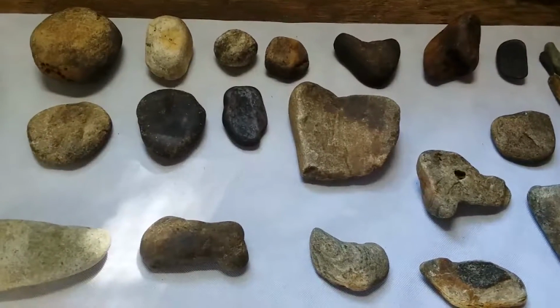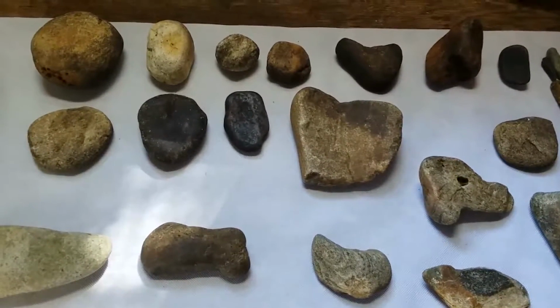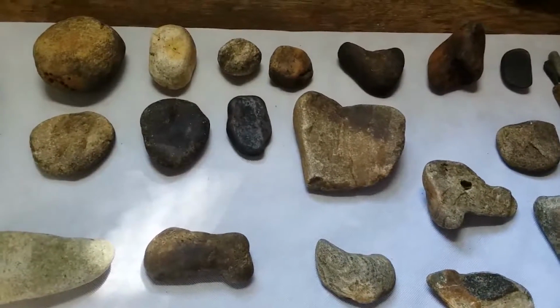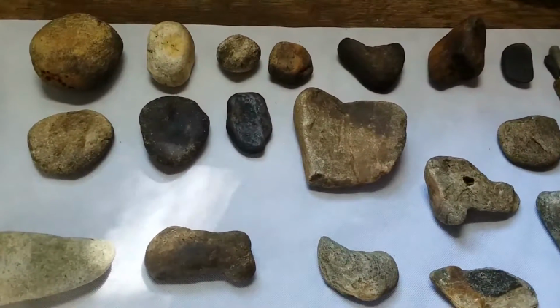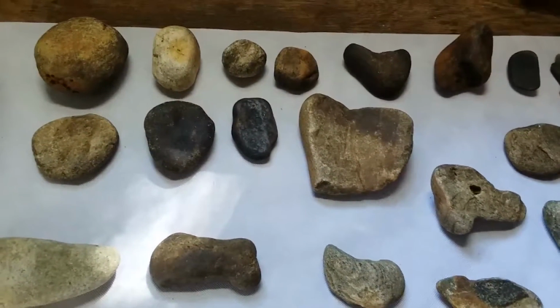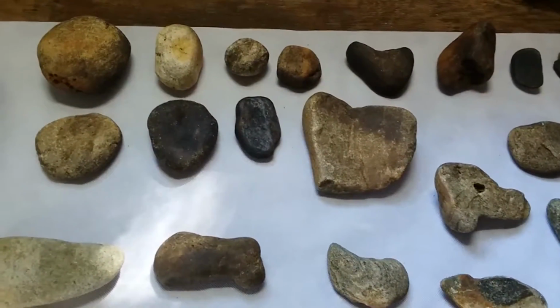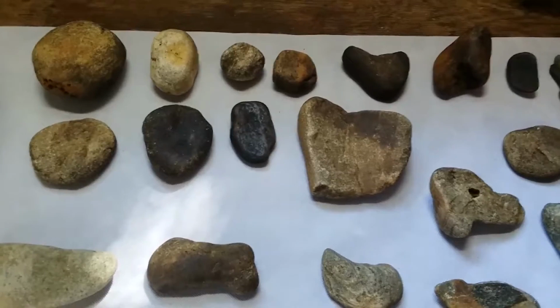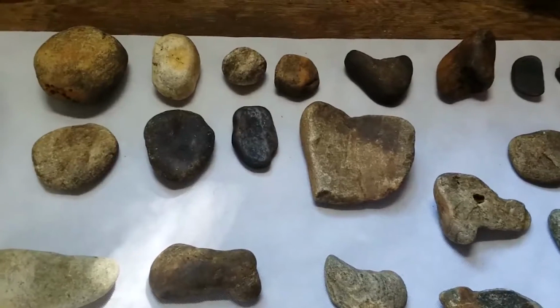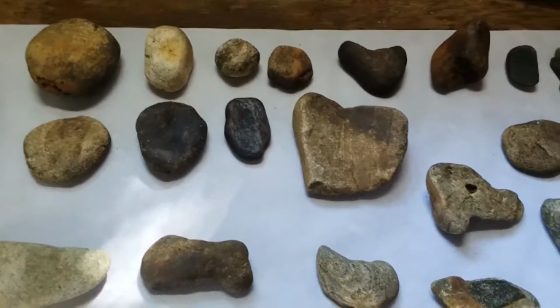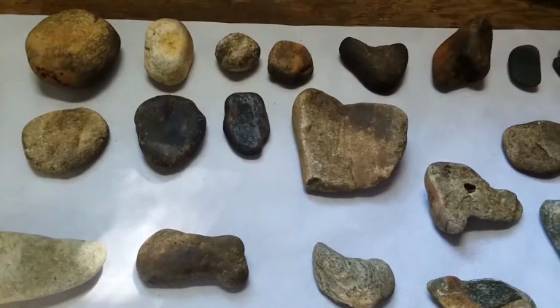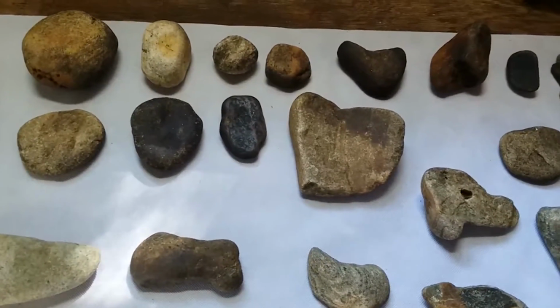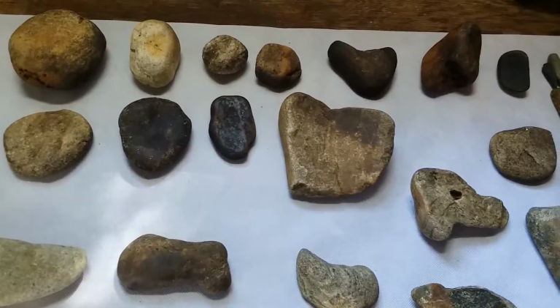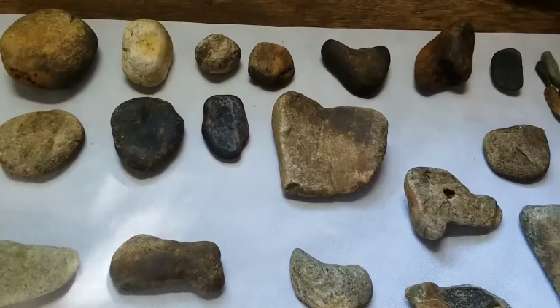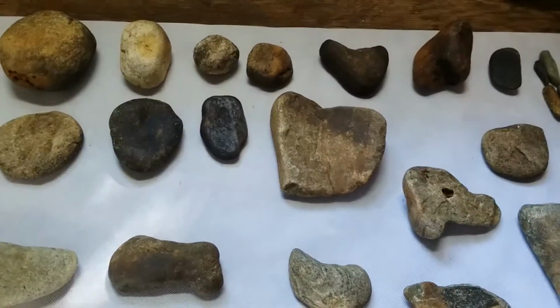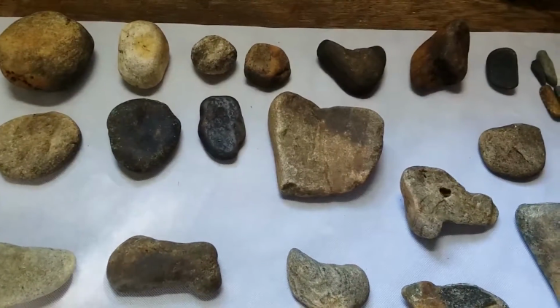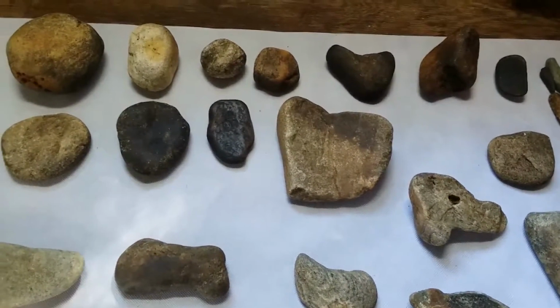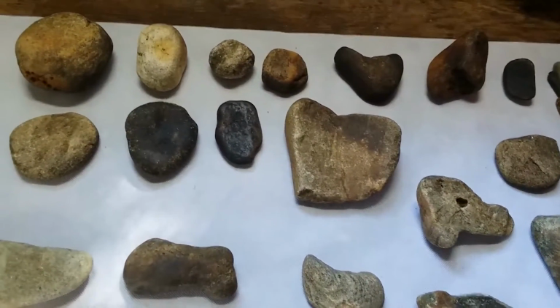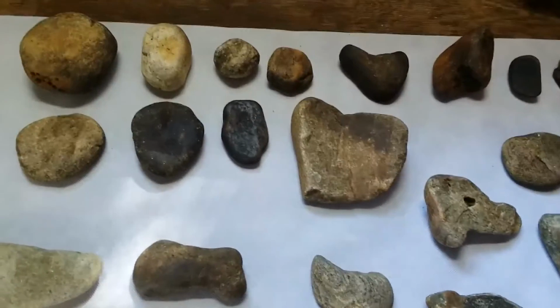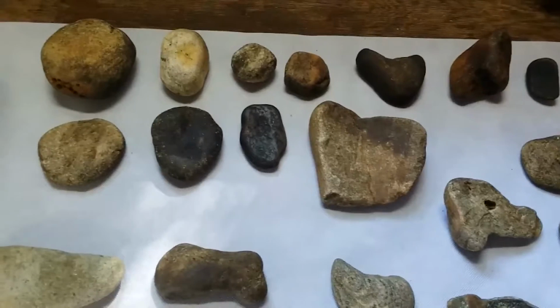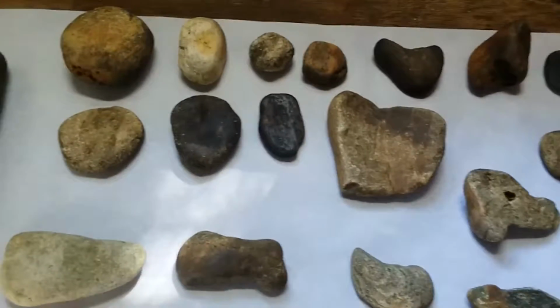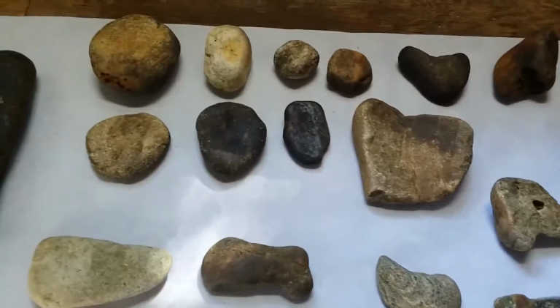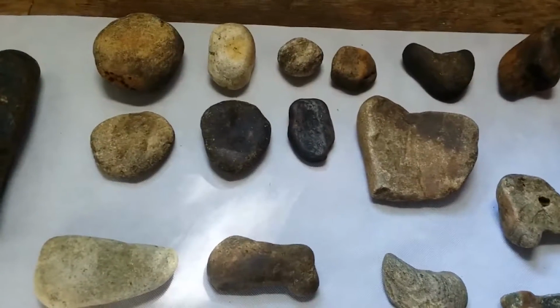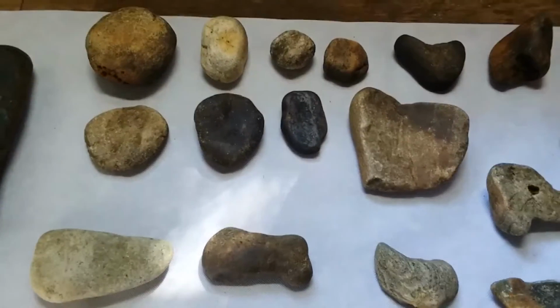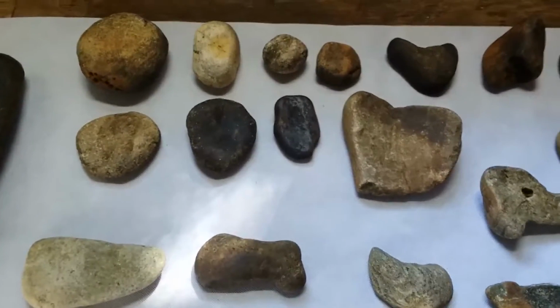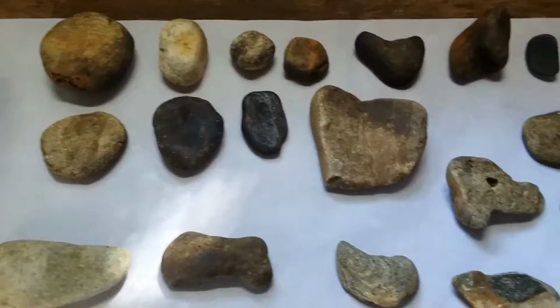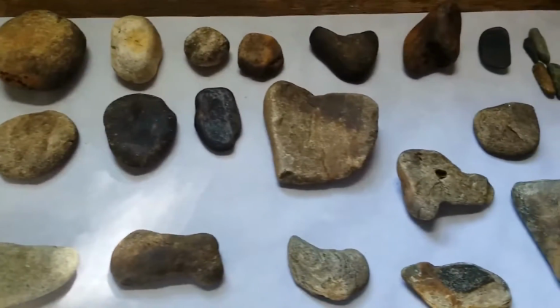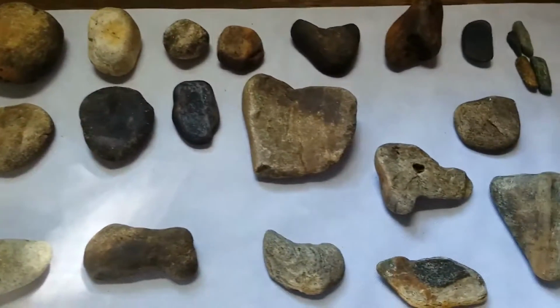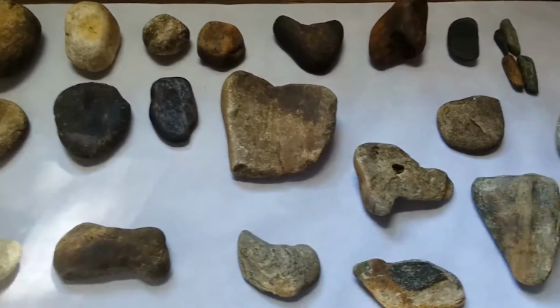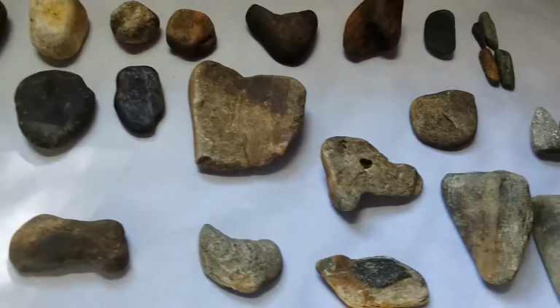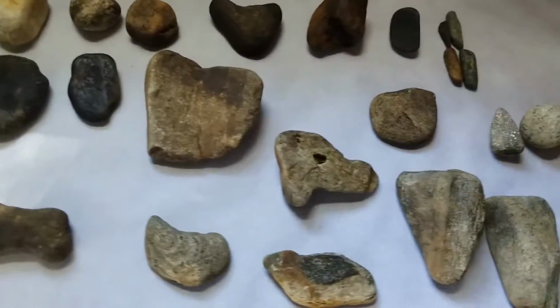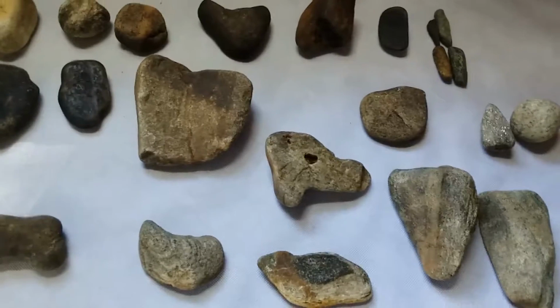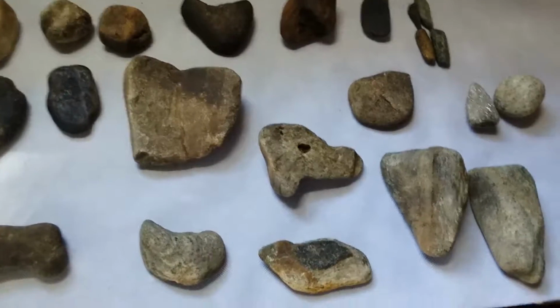Hey guys, this is a cleanup from a creek walk the other day. I also have a few other items I found a couple weeks ago that are in here that I thought I would show you too.